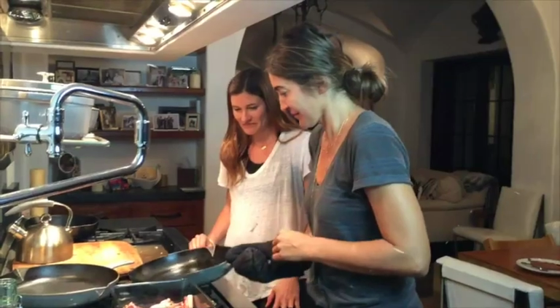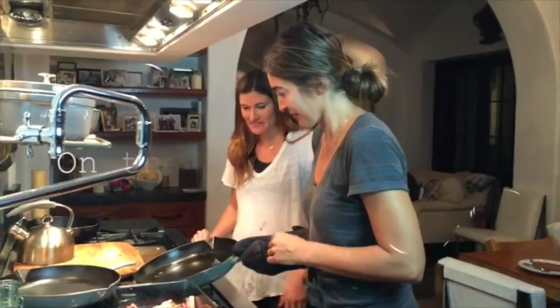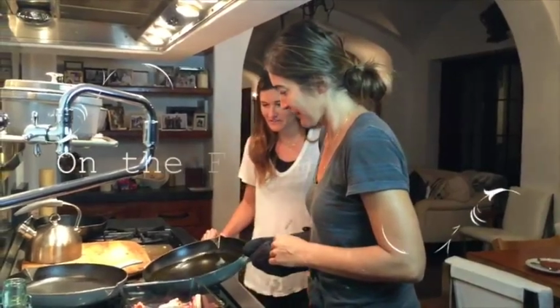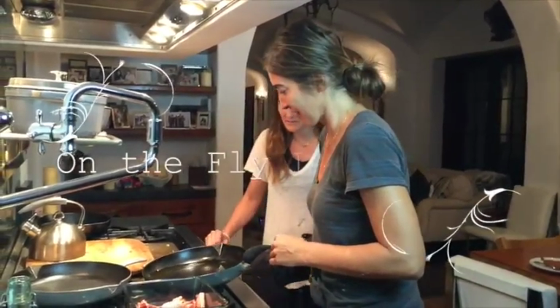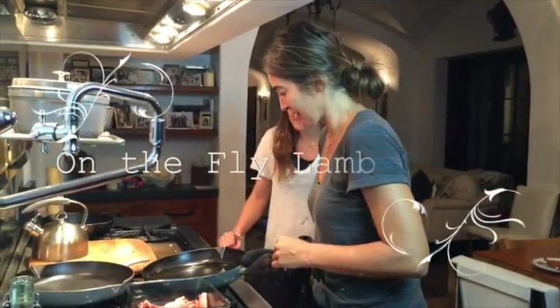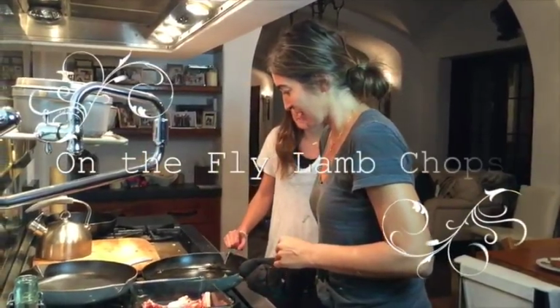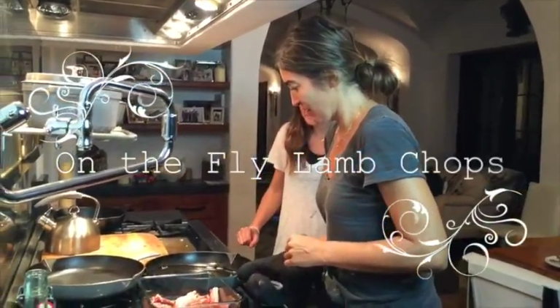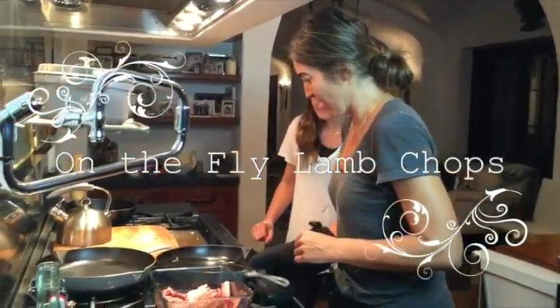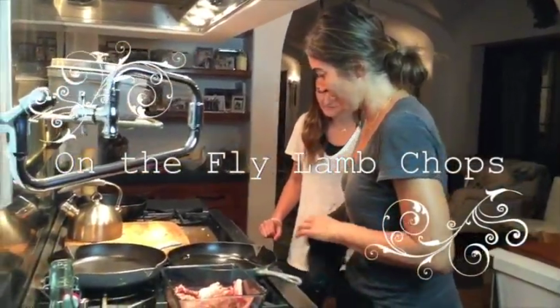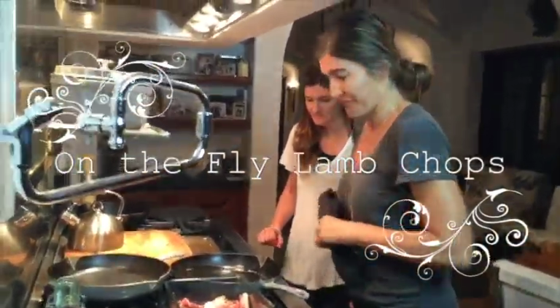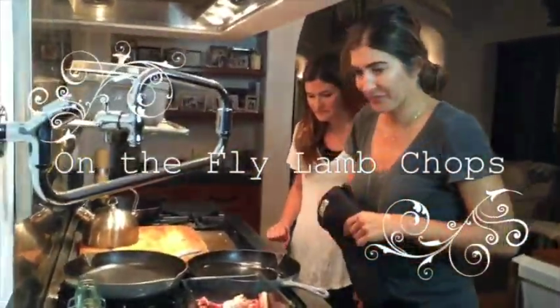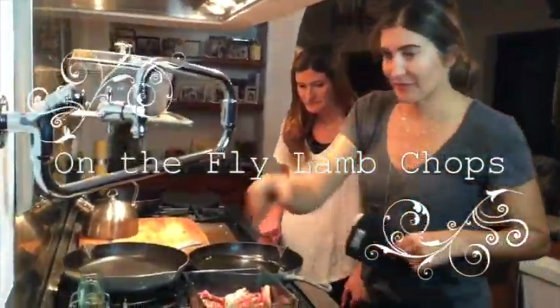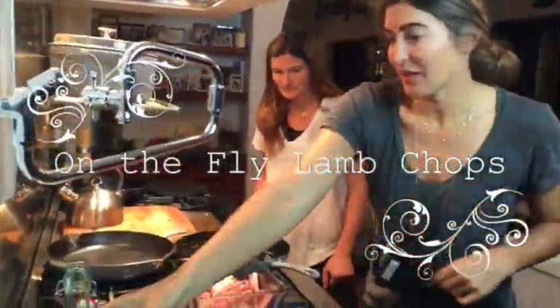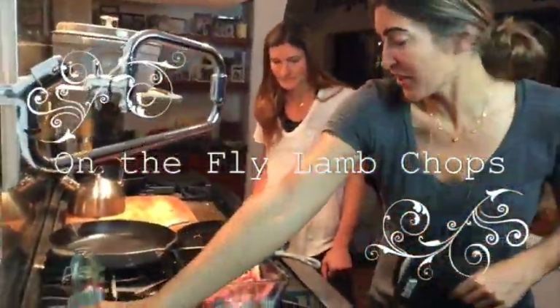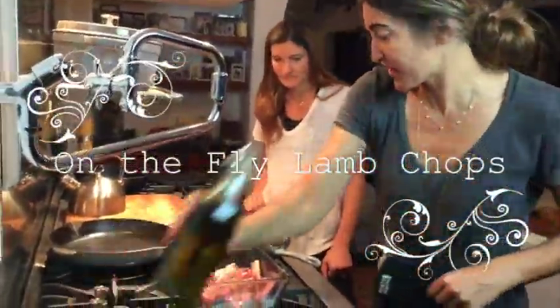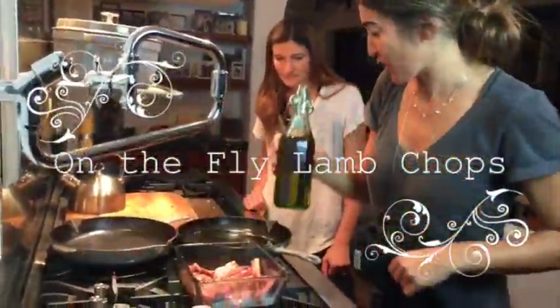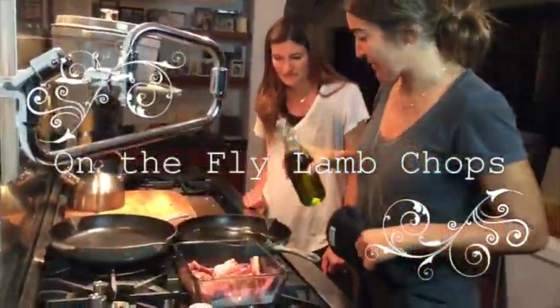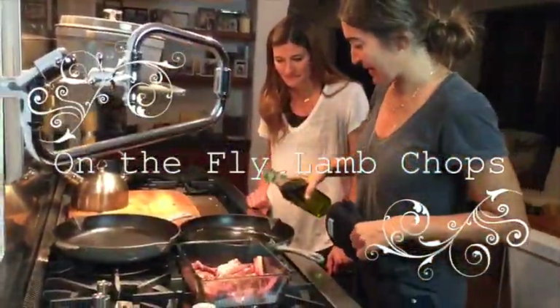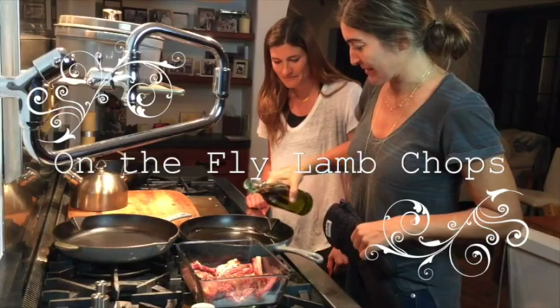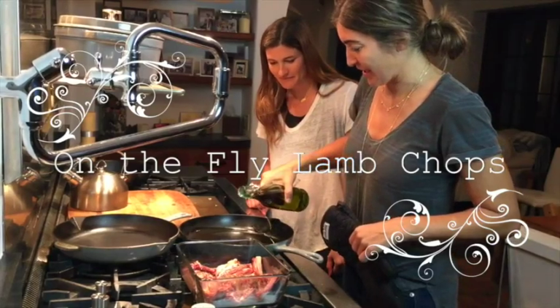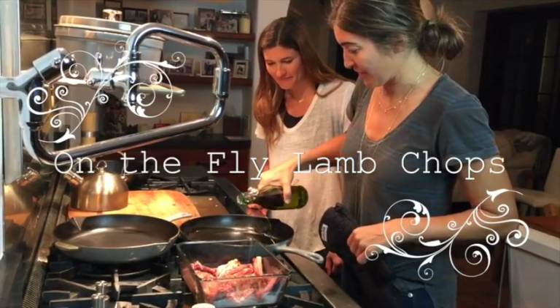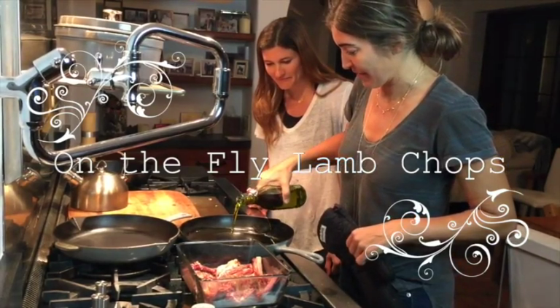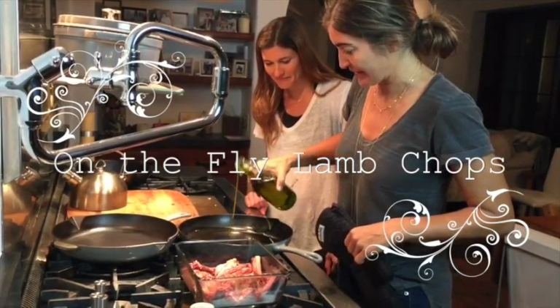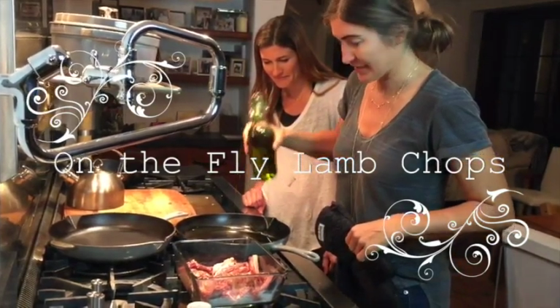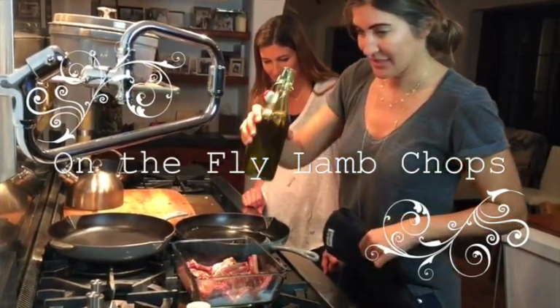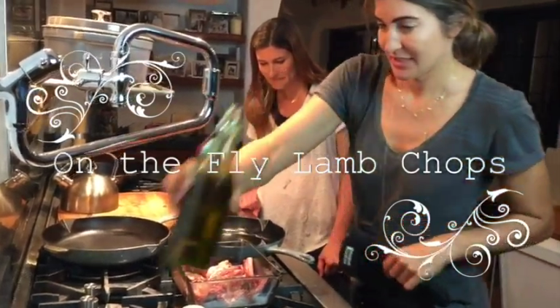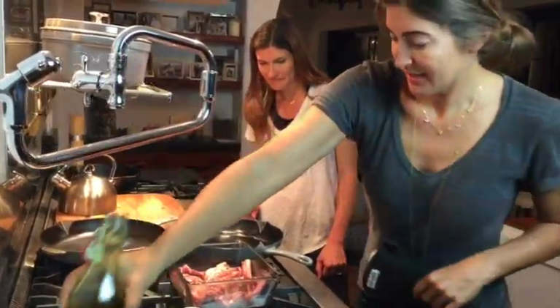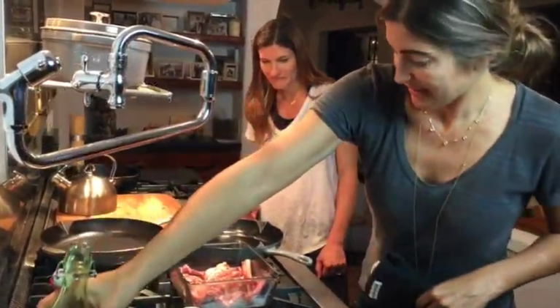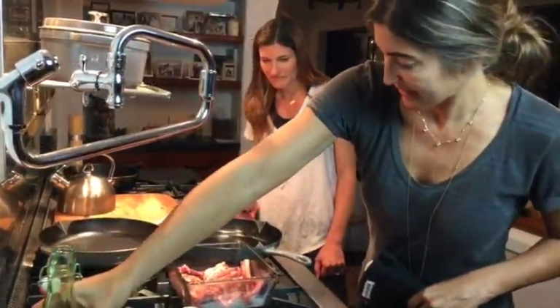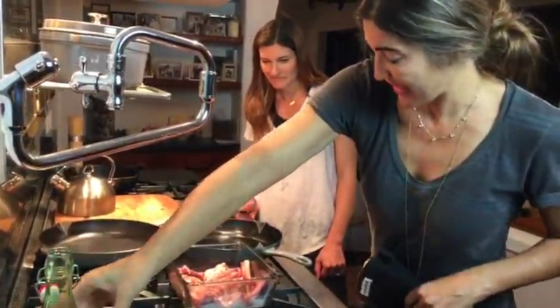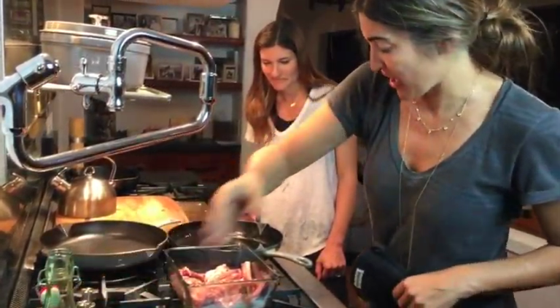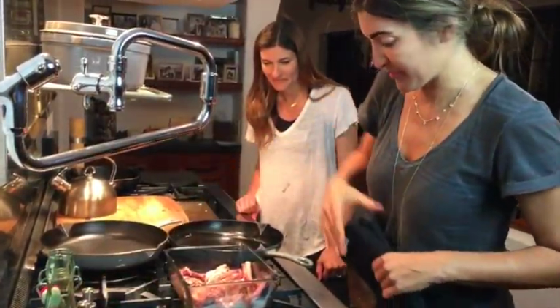So, what do you make? Well, I'm not 100% sure because I'm making it up as I go, but get some lamb chops.